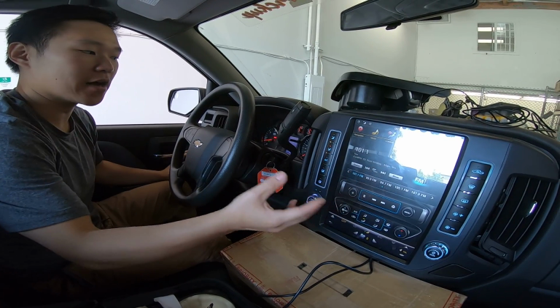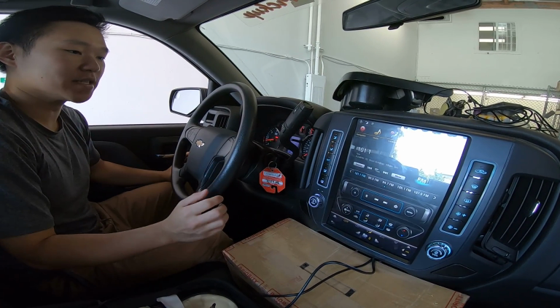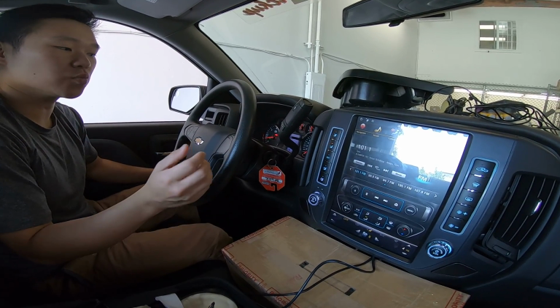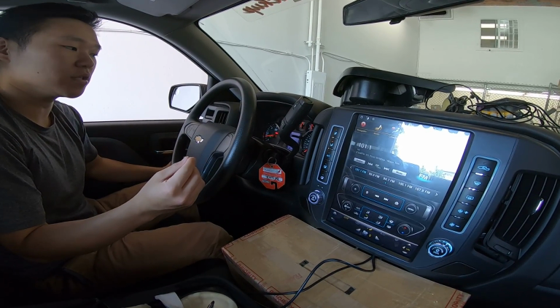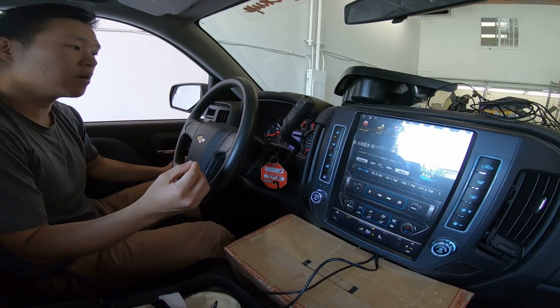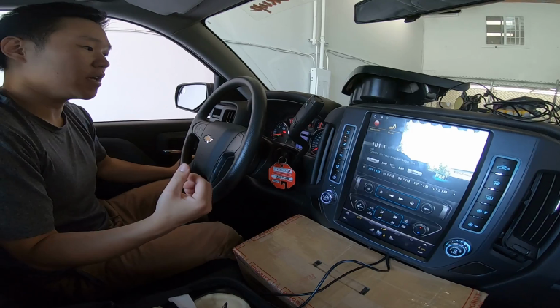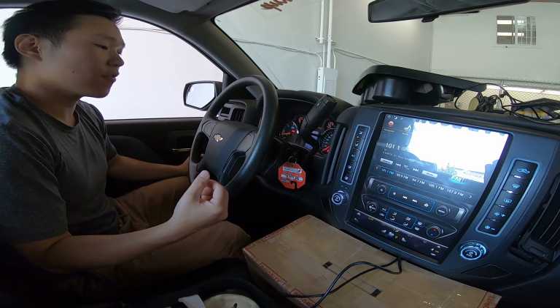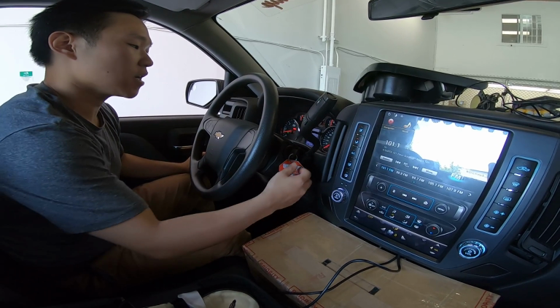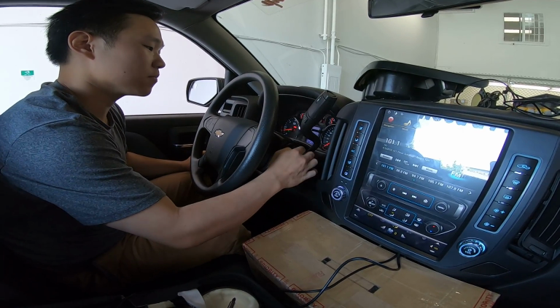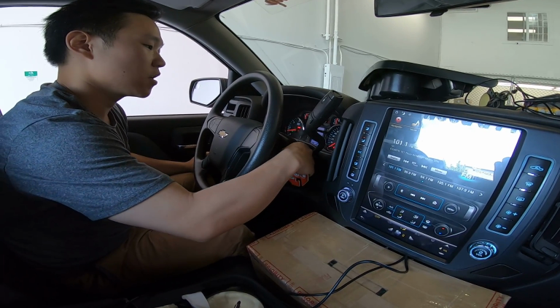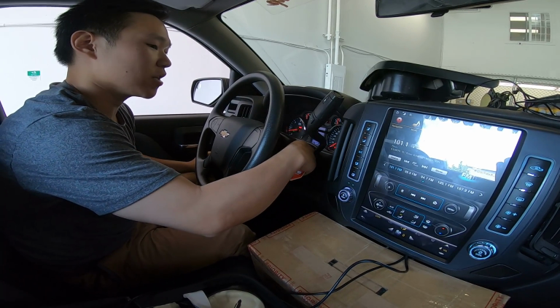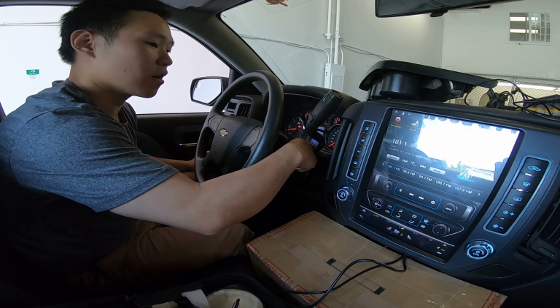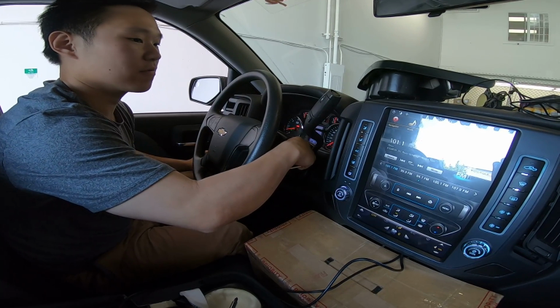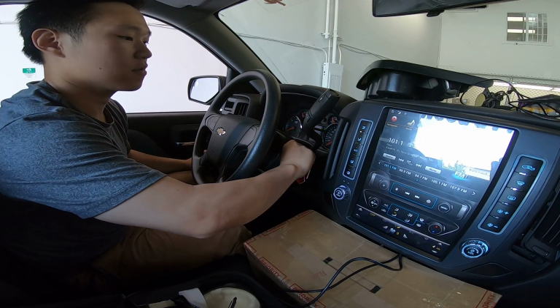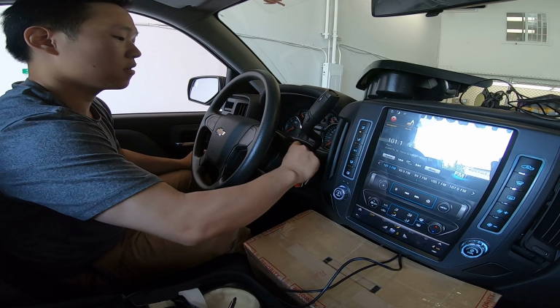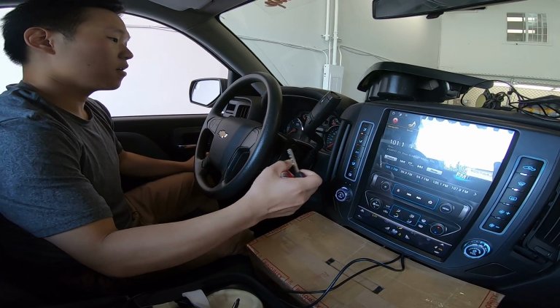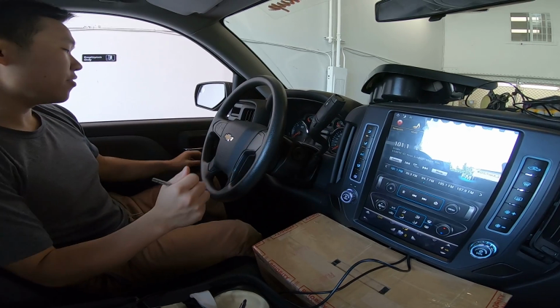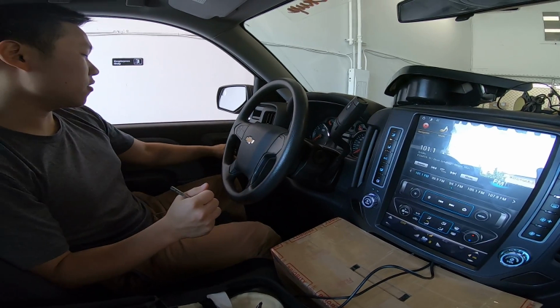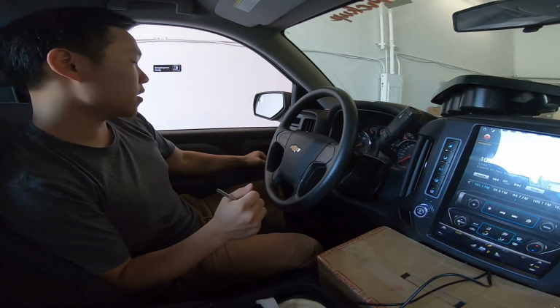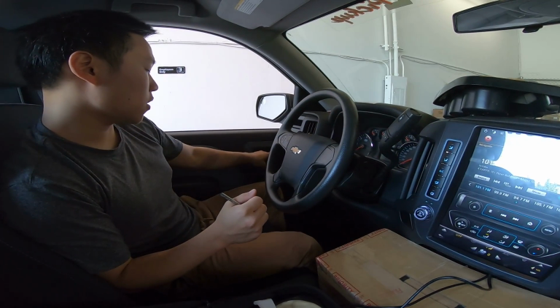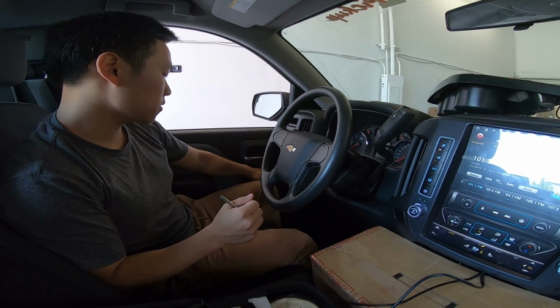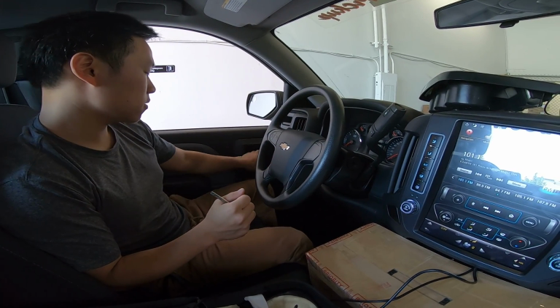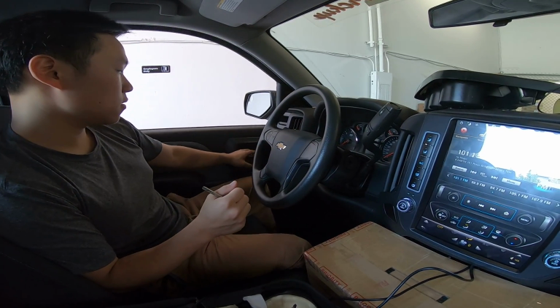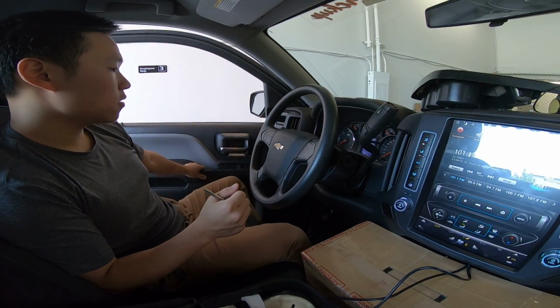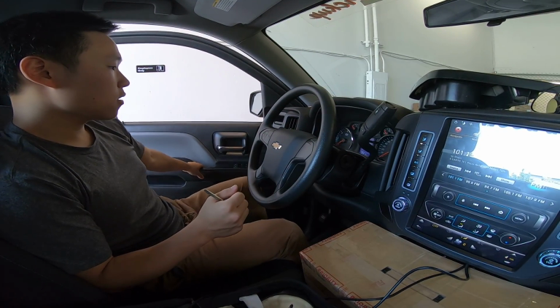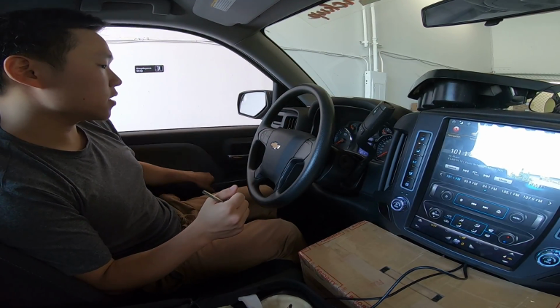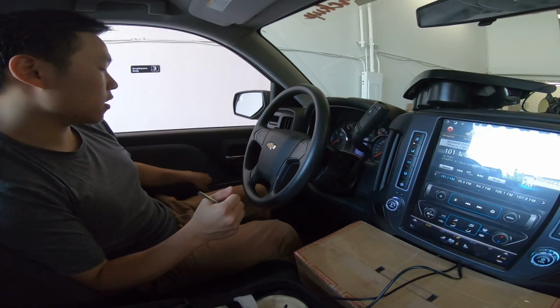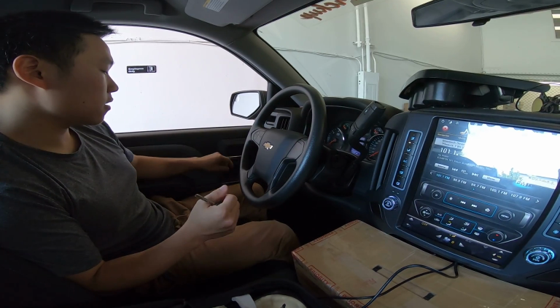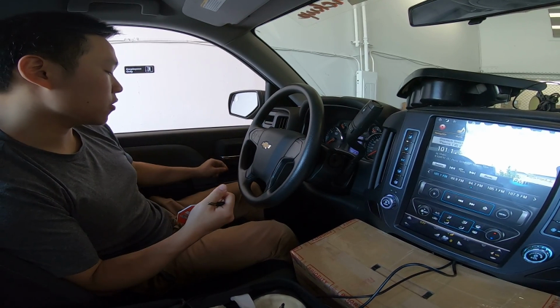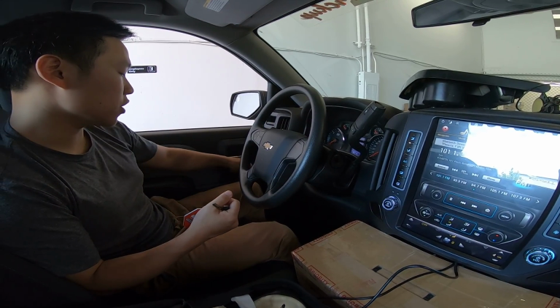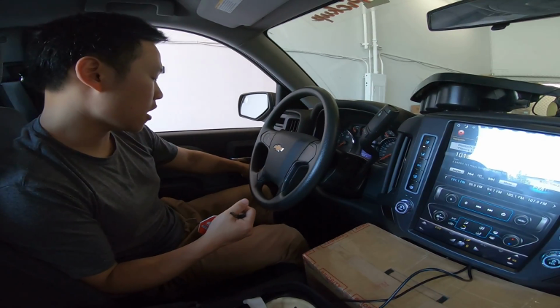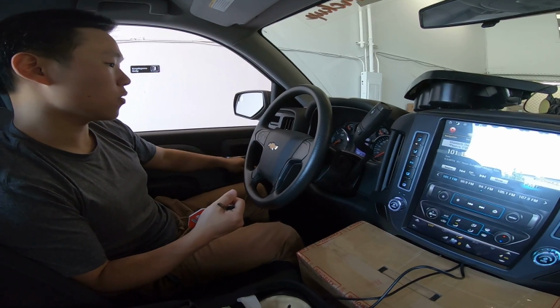But how to fix it — what you need to do is first shut the car off, then open the door, and close the door. After you close the door, you're going to lock the doors.